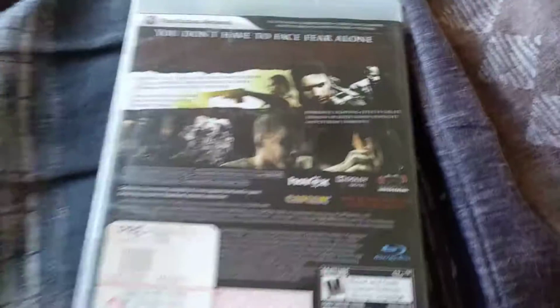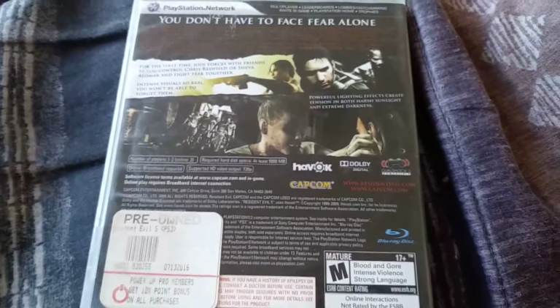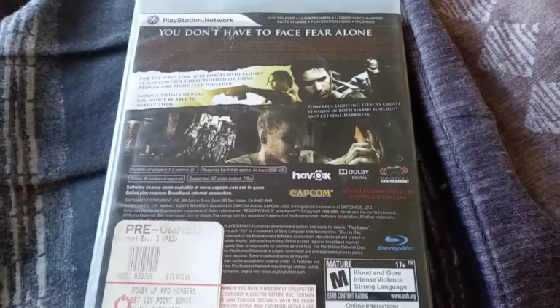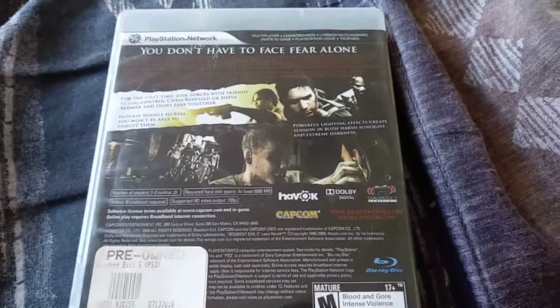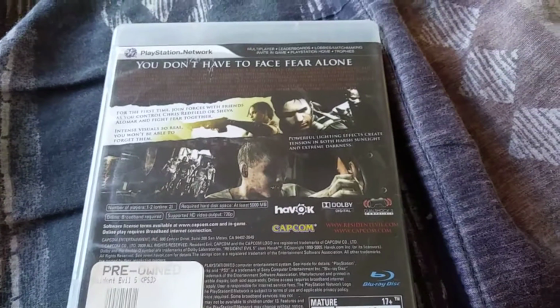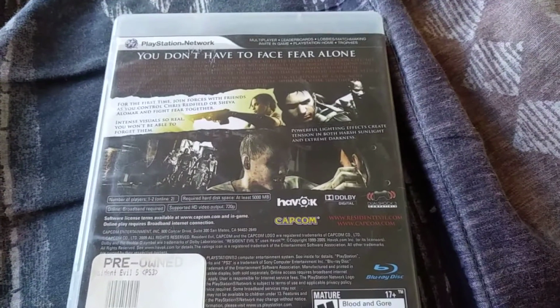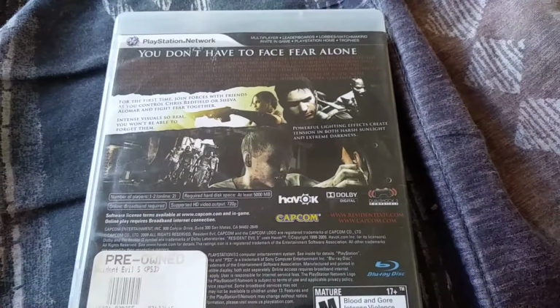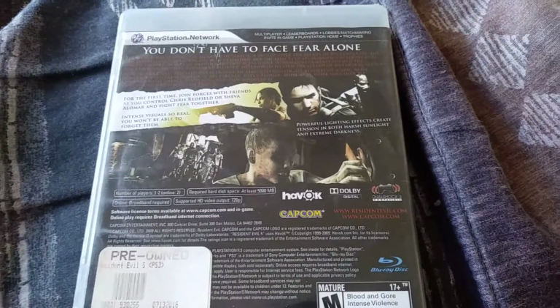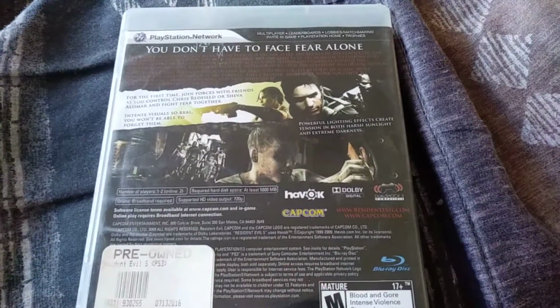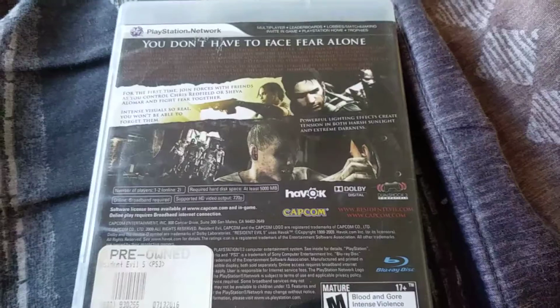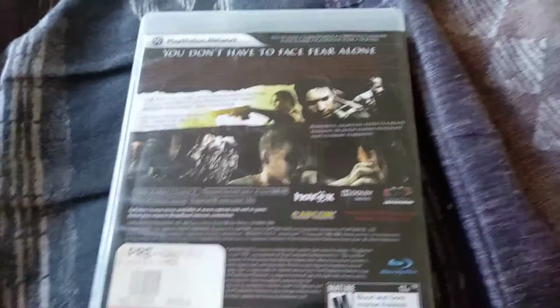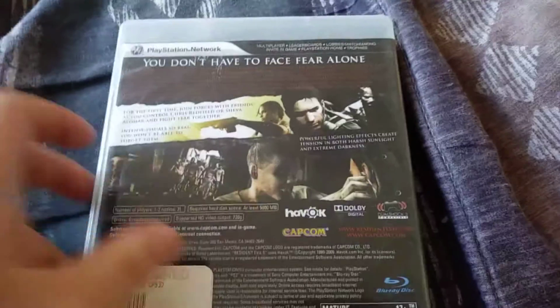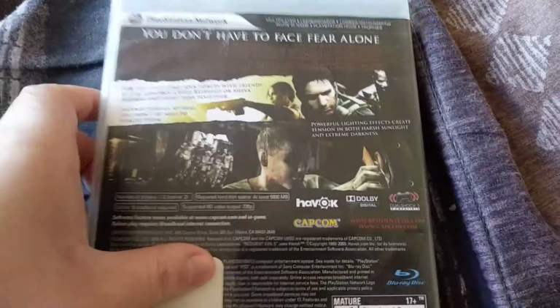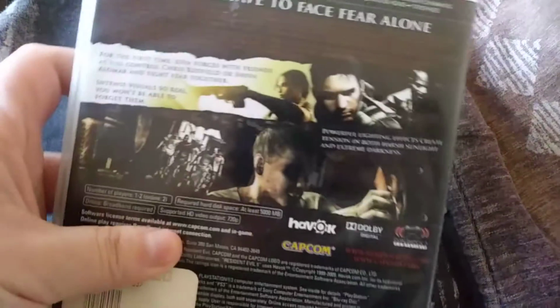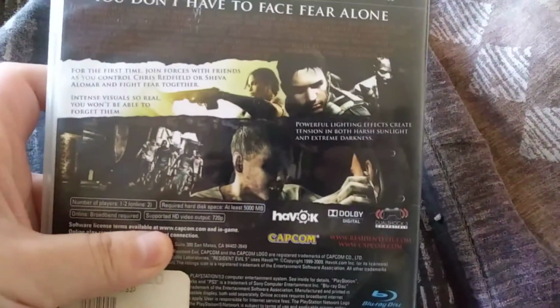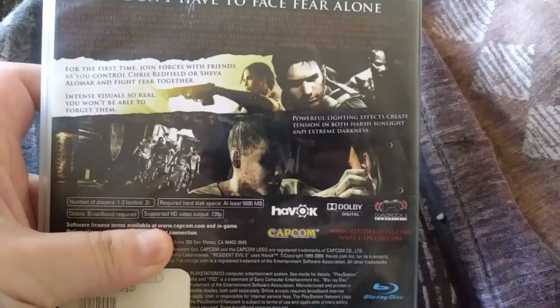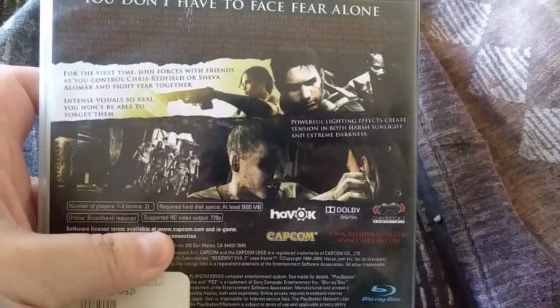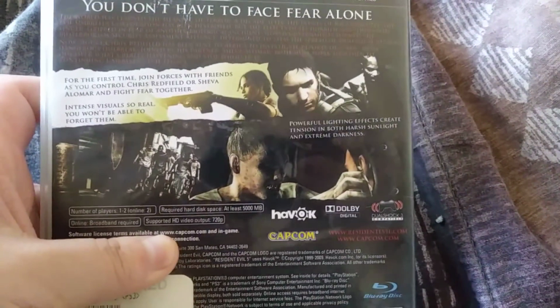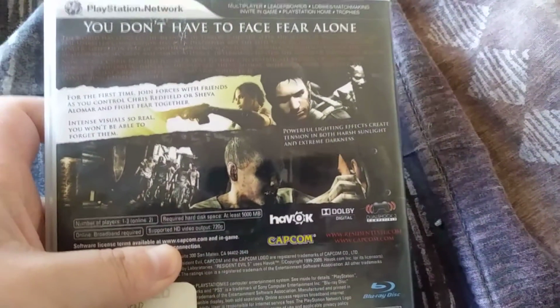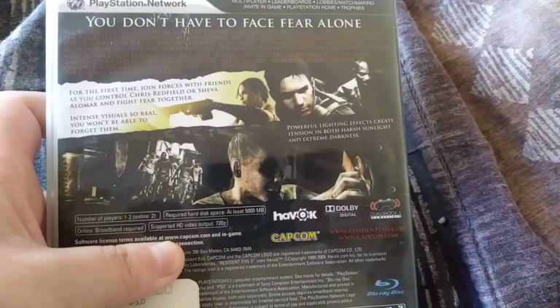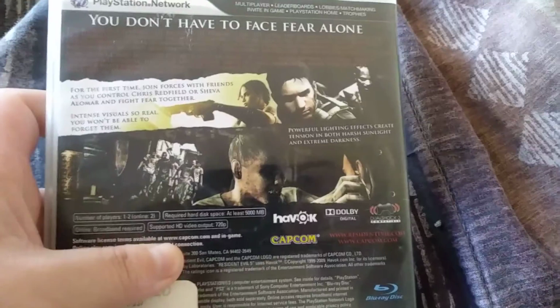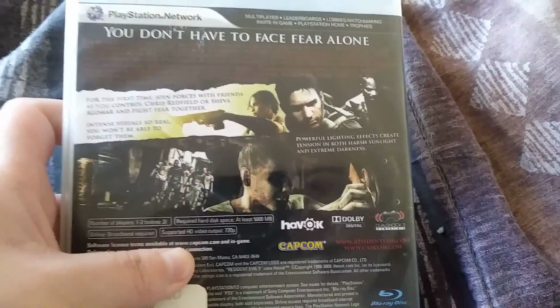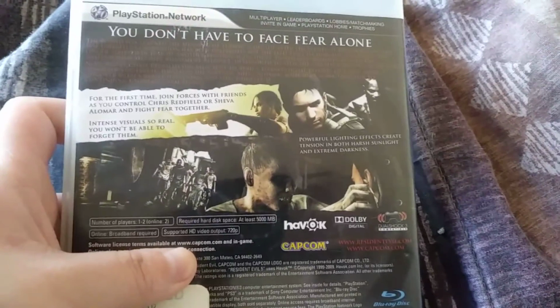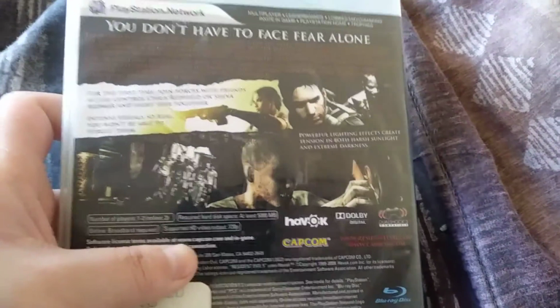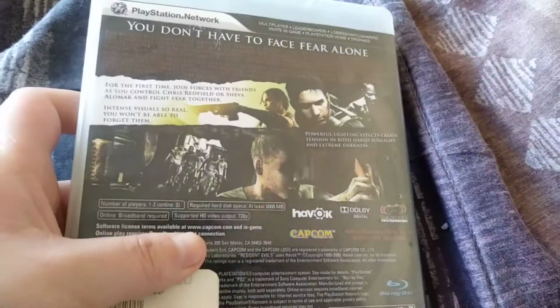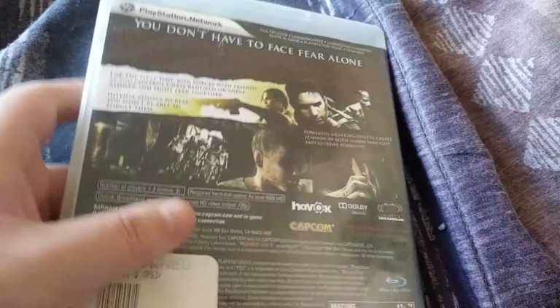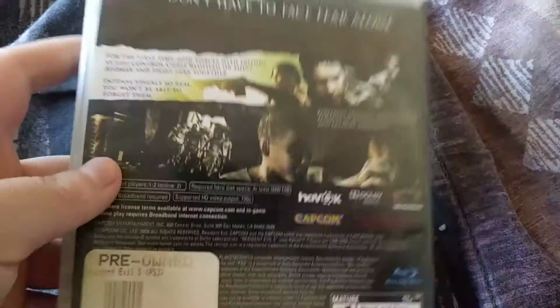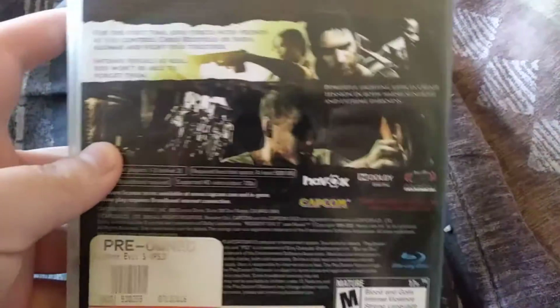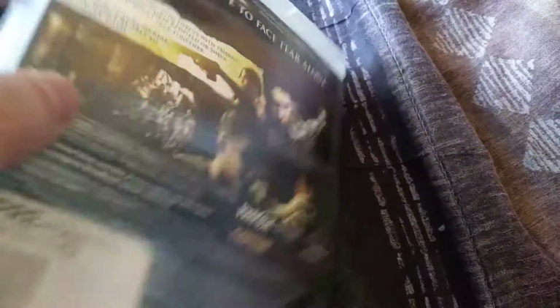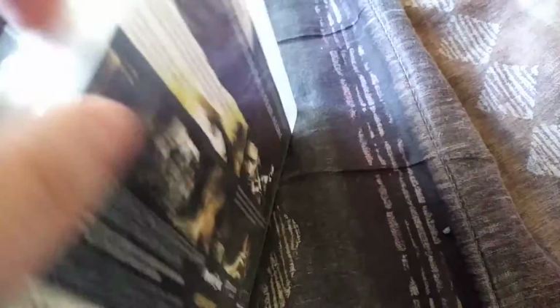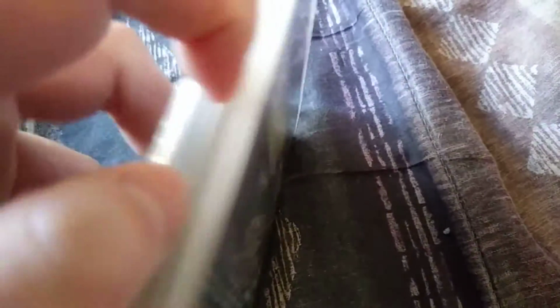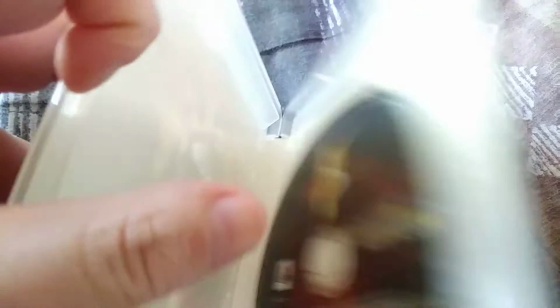There's the back and stuff like that, pretty cool. Got all the characters and stuff like that, and ugly zombies and whatnot, so pretty cool.